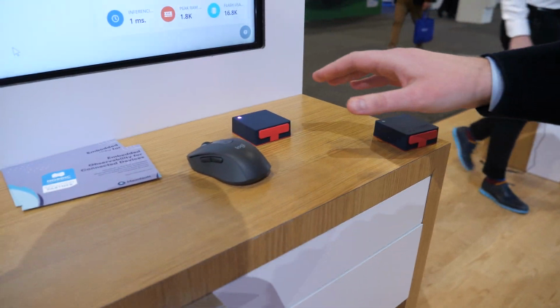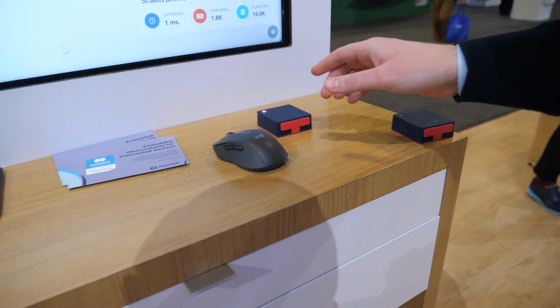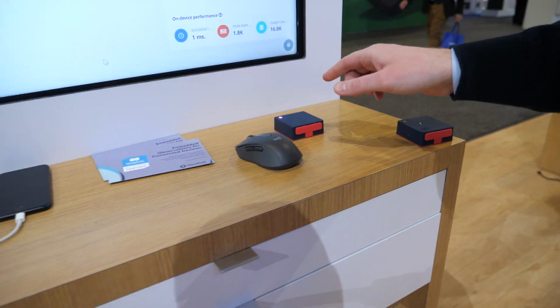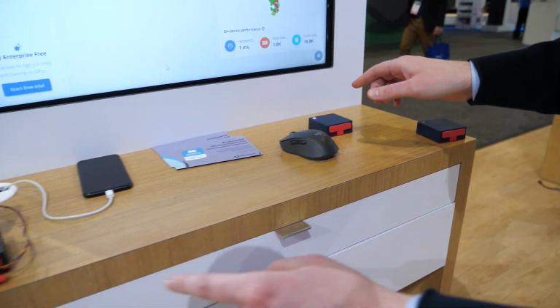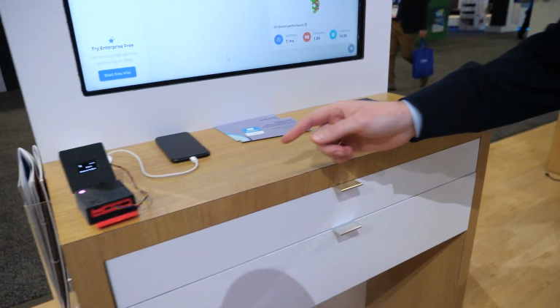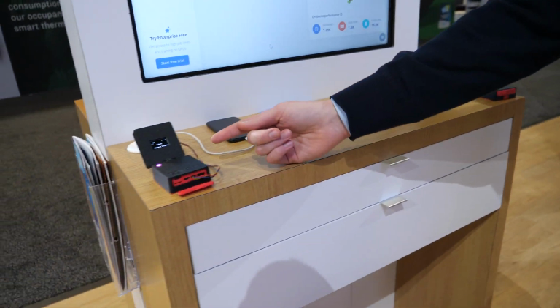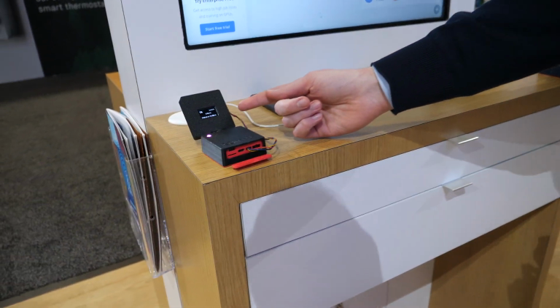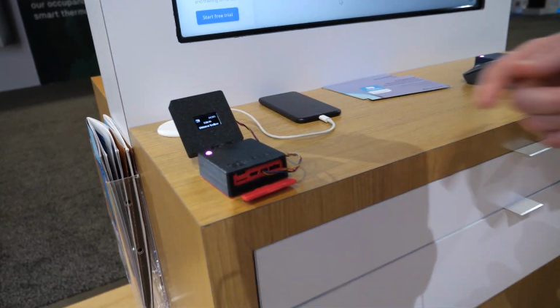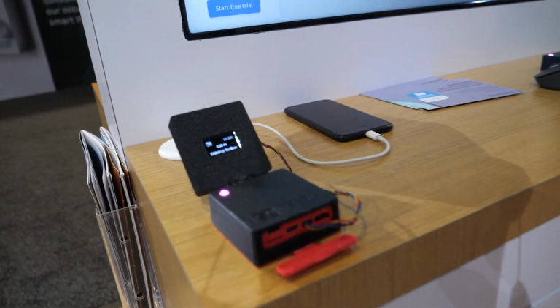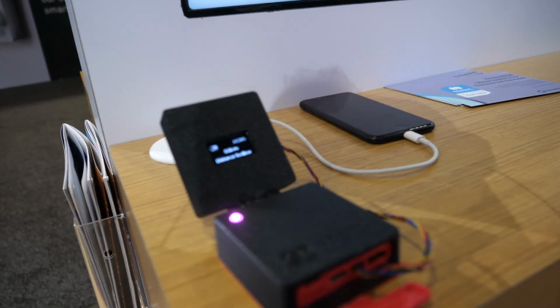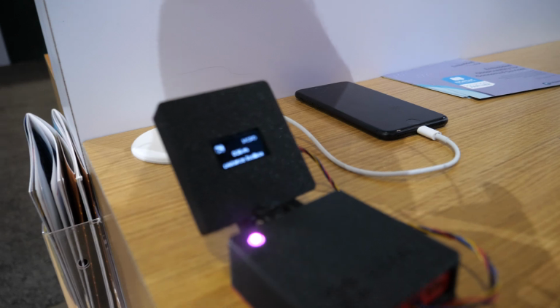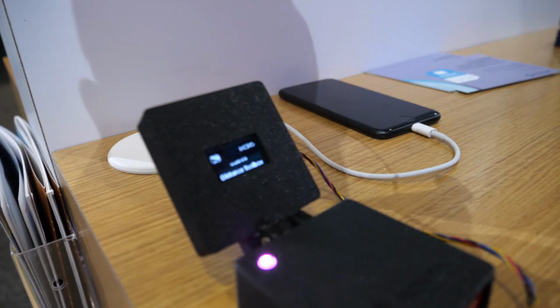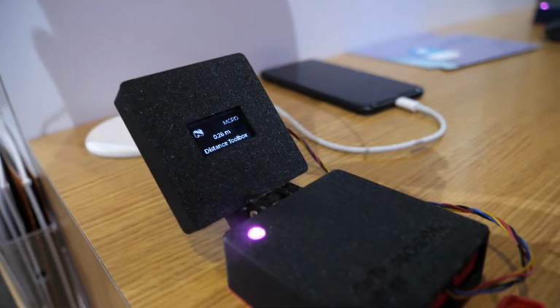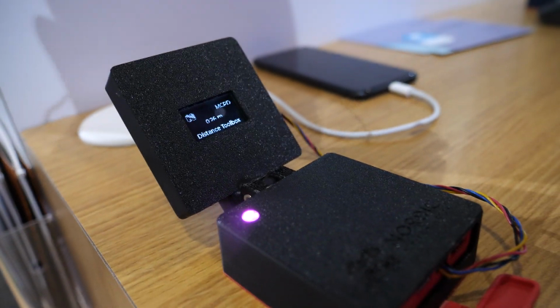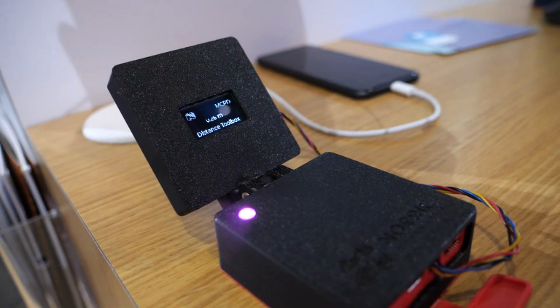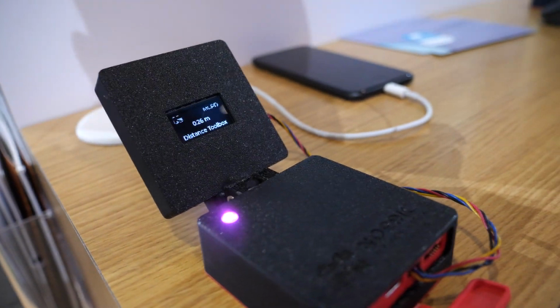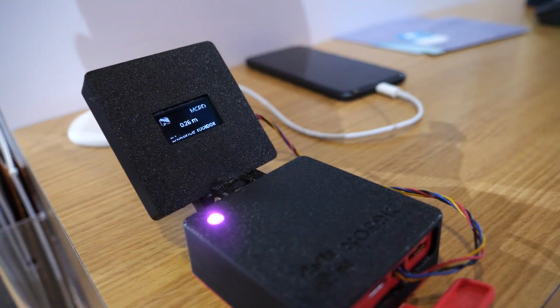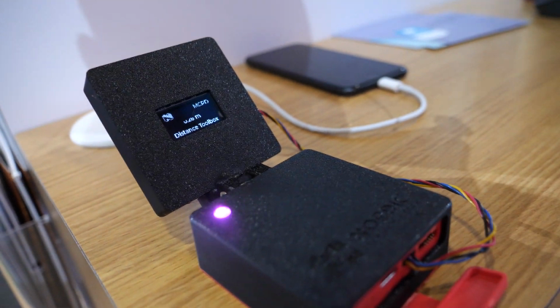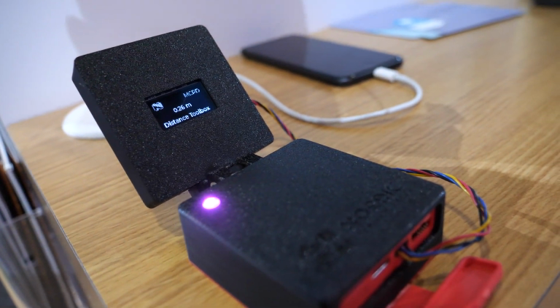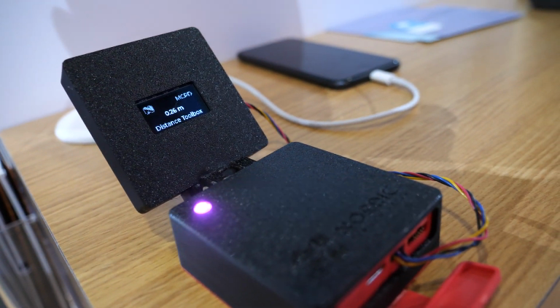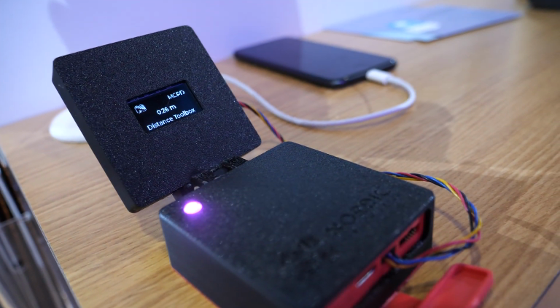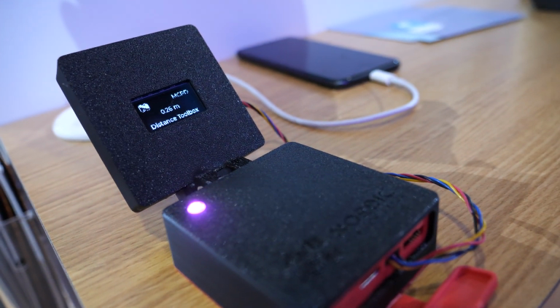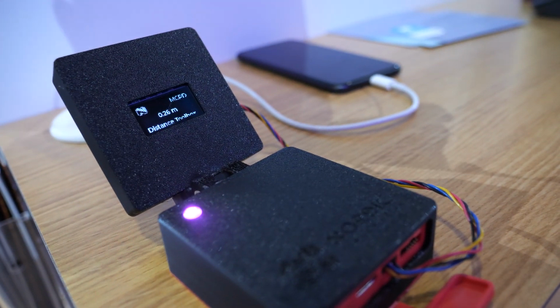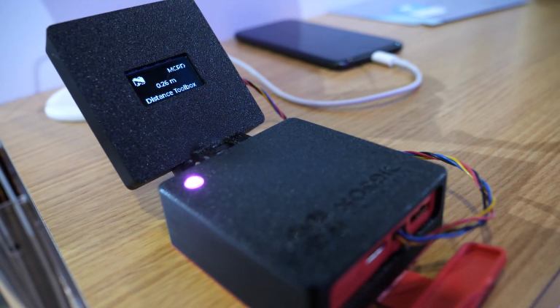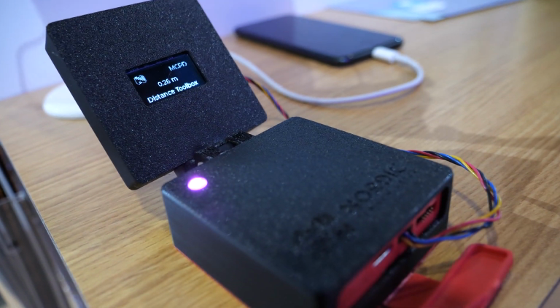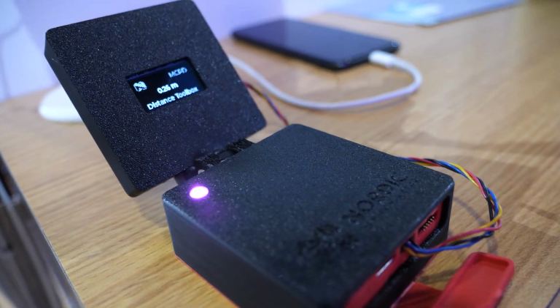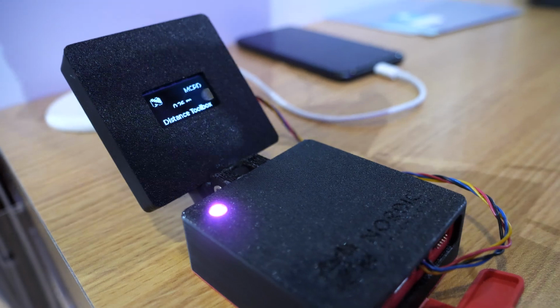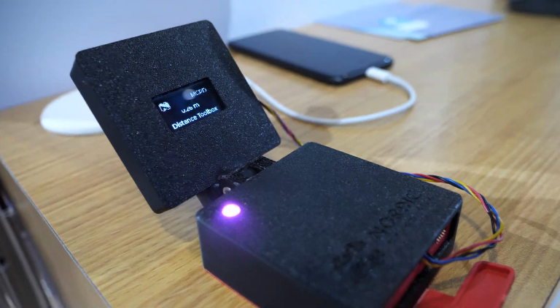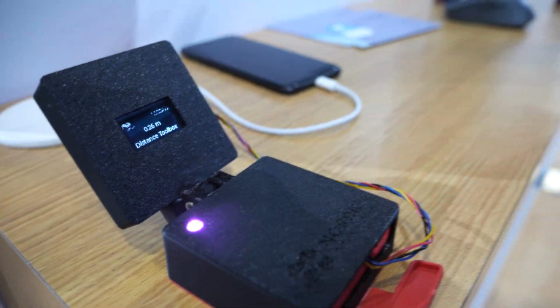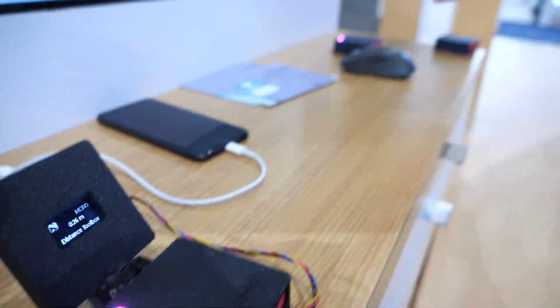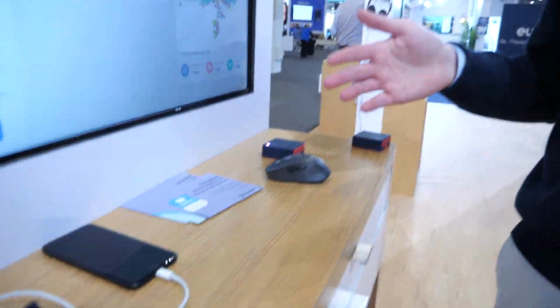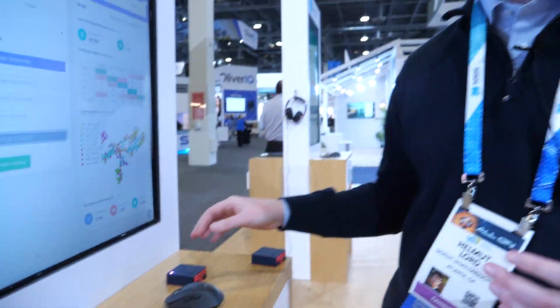It's ranging between these two devices and displaying the distance on this little screen here. CES is a very difficult RF environment — if you open your phone, you'll see 50 or 150 Wi-Fi networks.